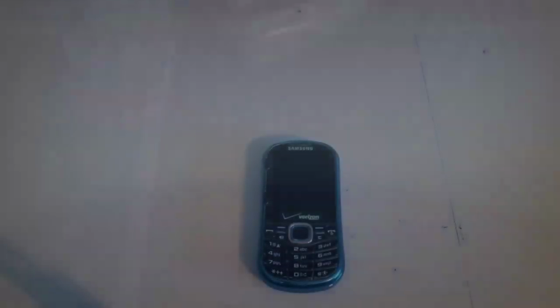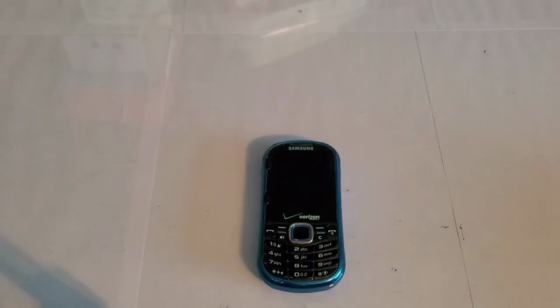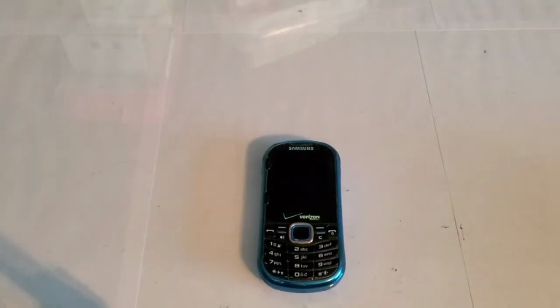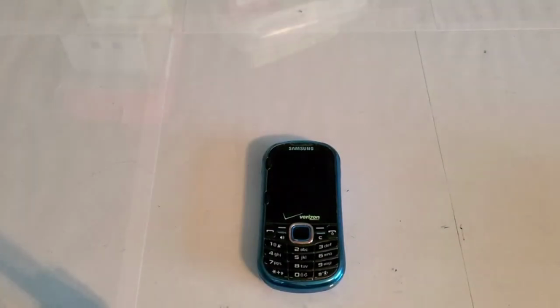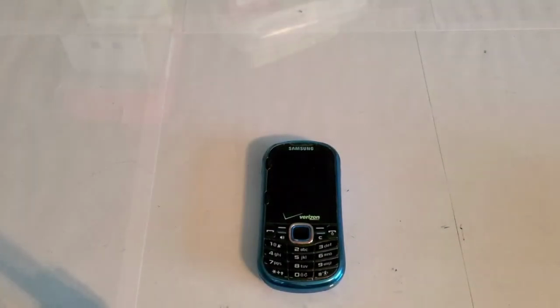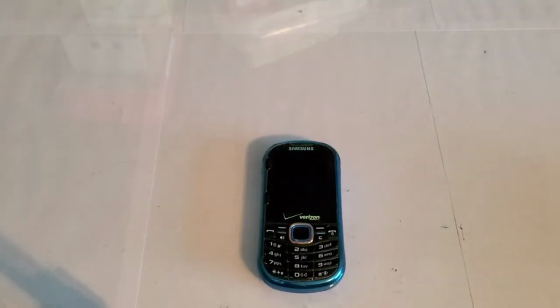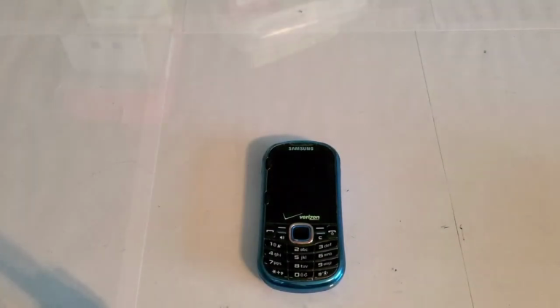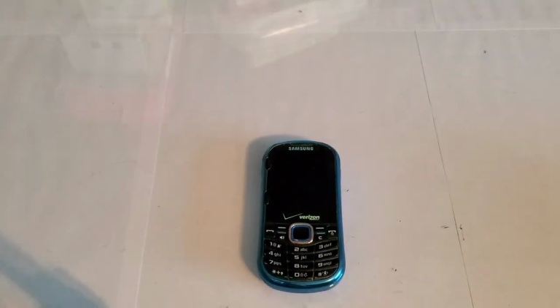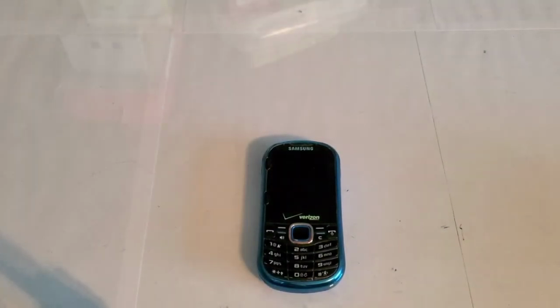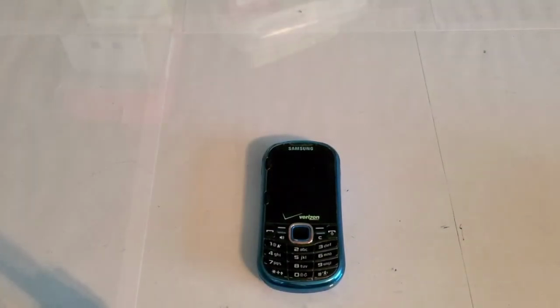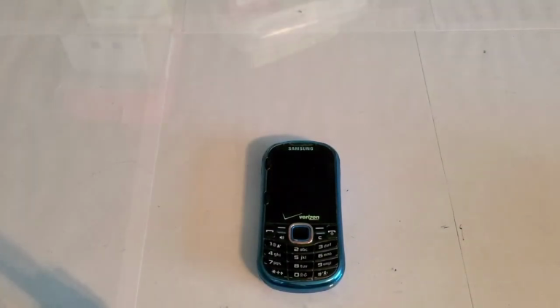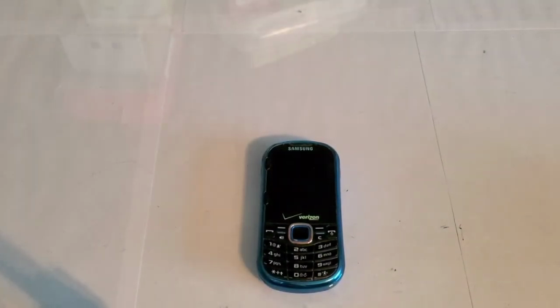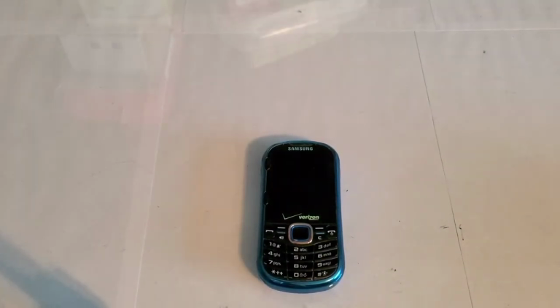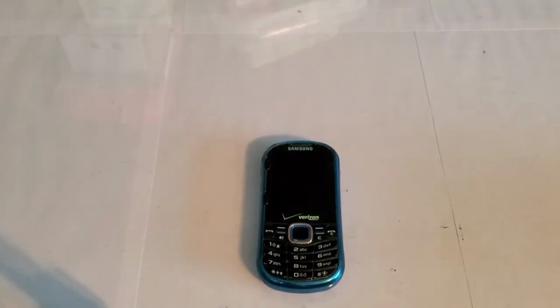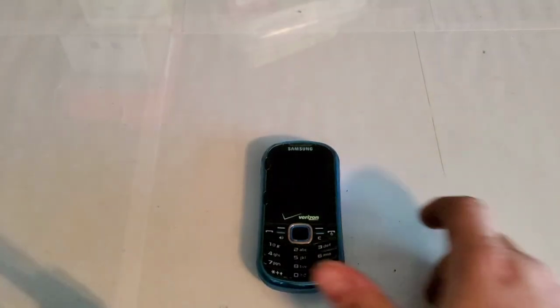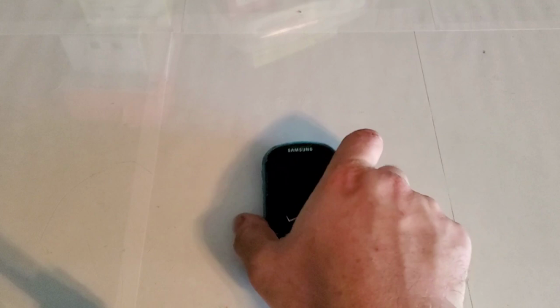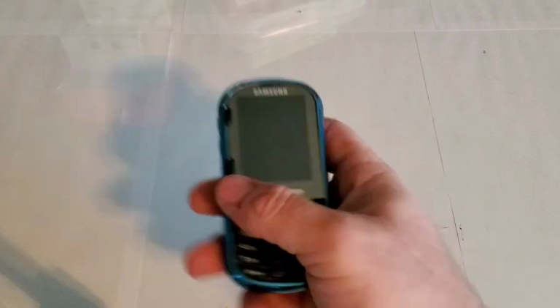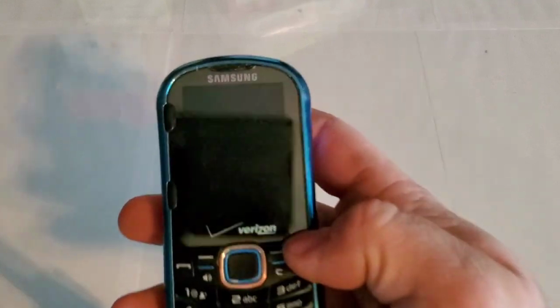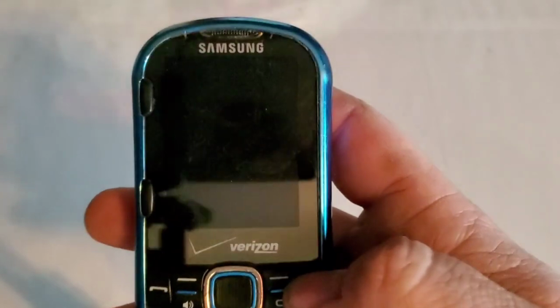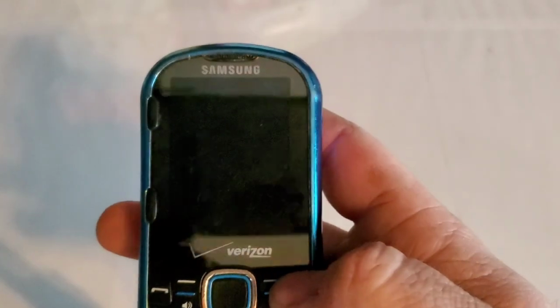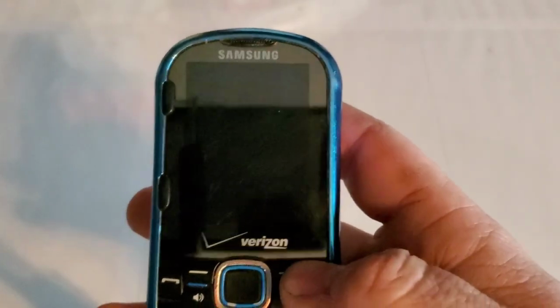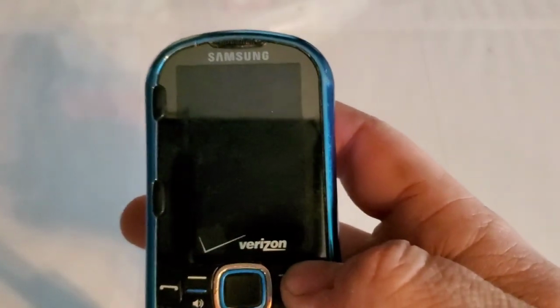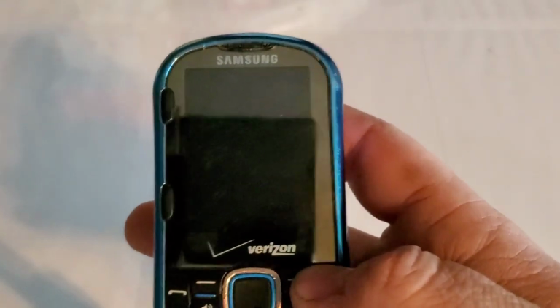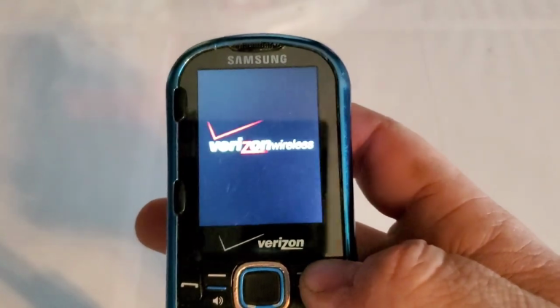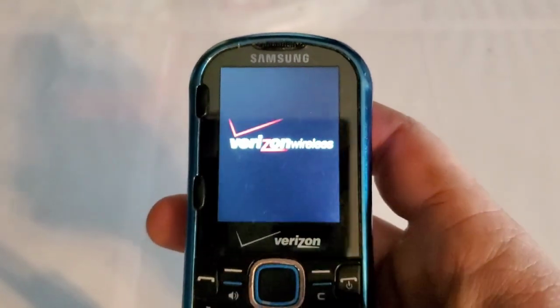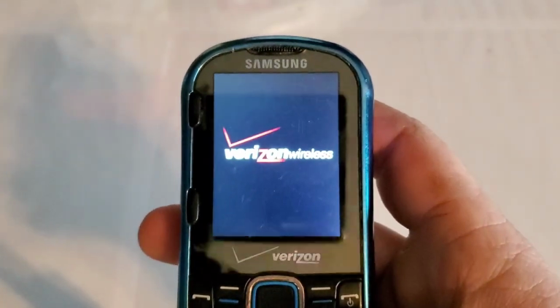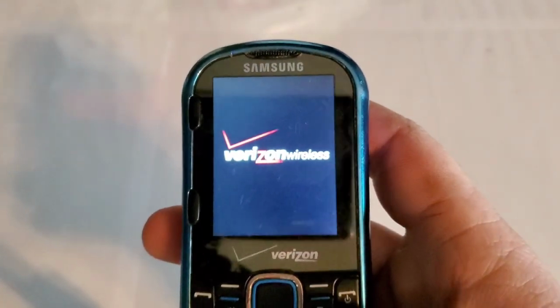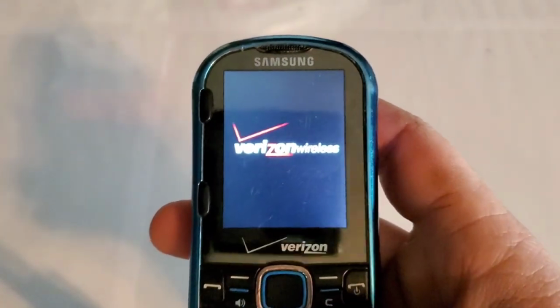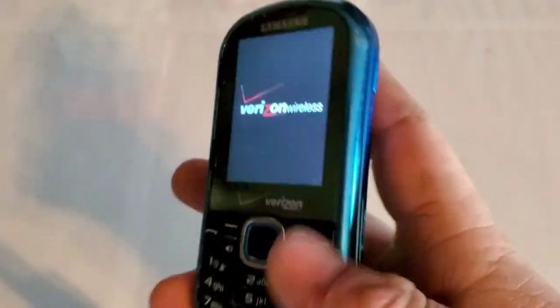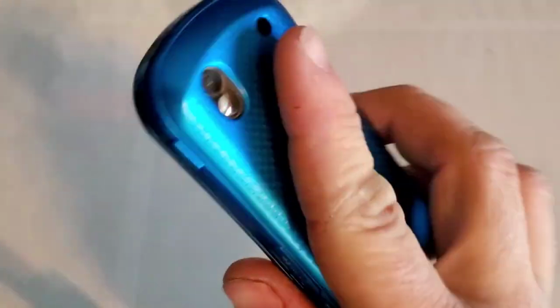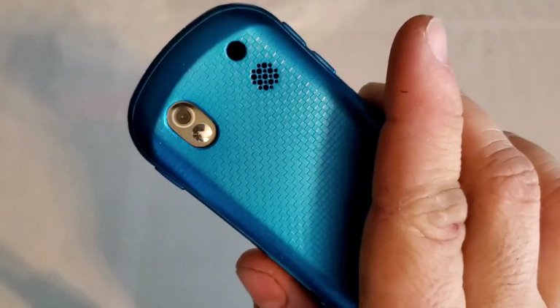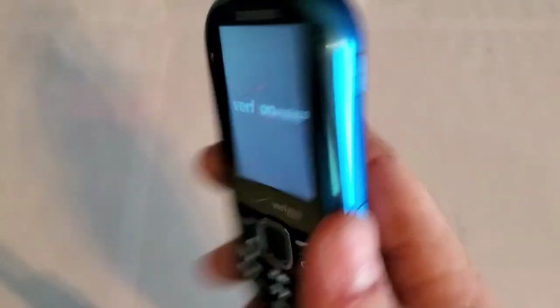Hey guys, welcome back to another video with Tawny's Foam Collection. Today we're going to be looking at the Samsung Intensity 2 with Verizon. I'm not sure if I have a video of one of these or not, but this is the blue one.